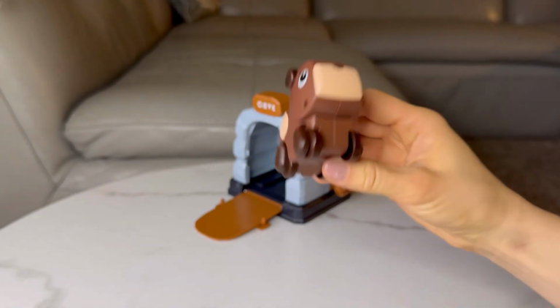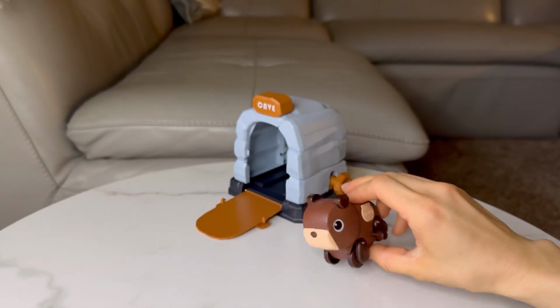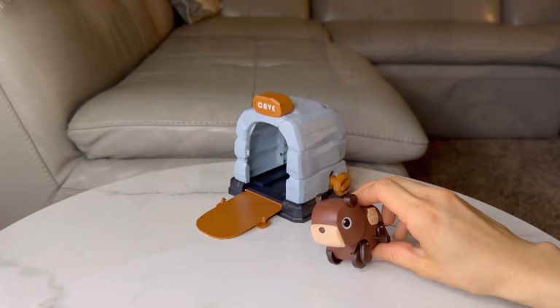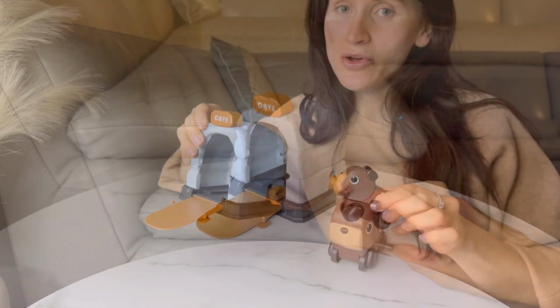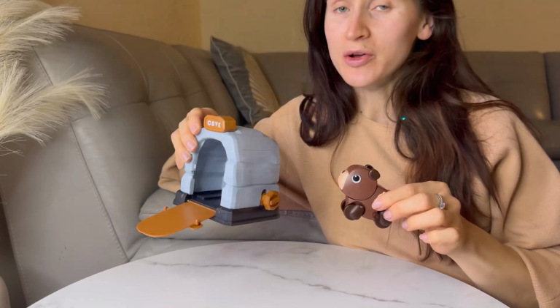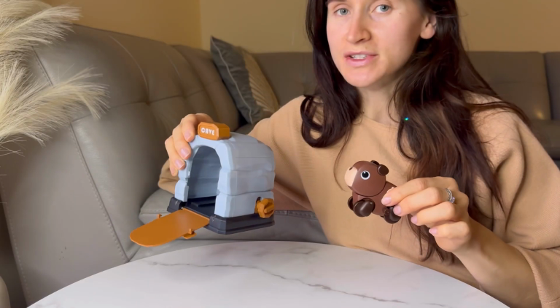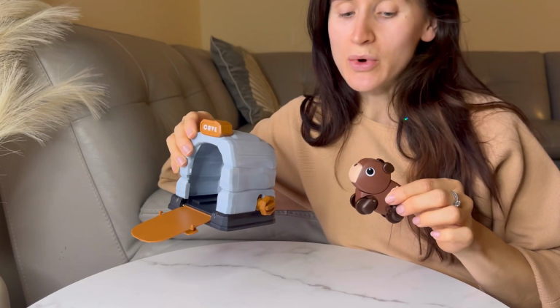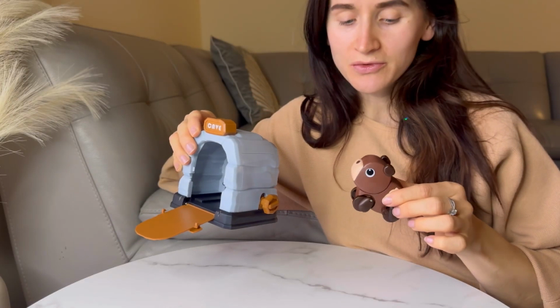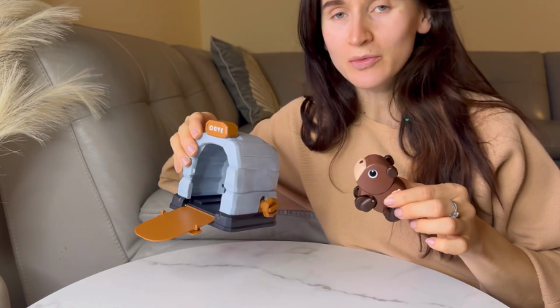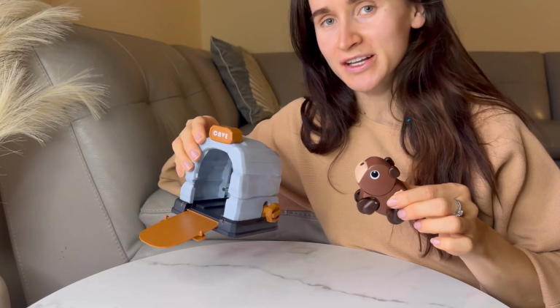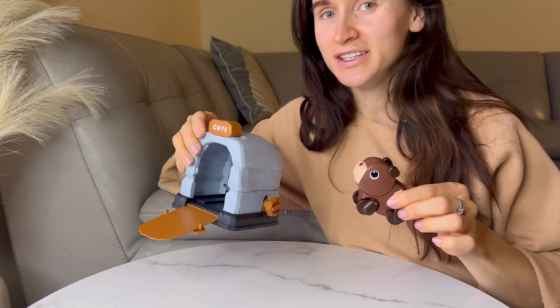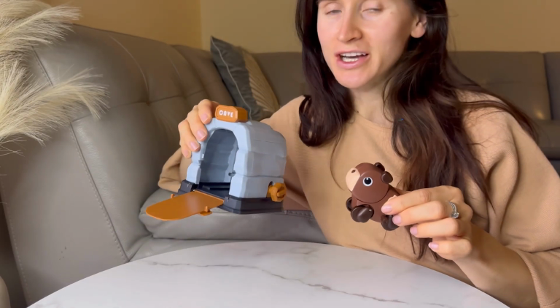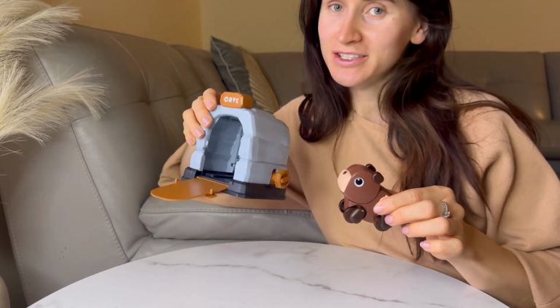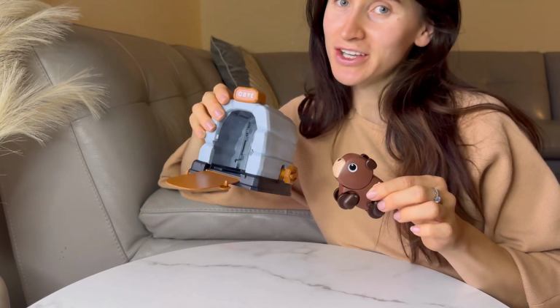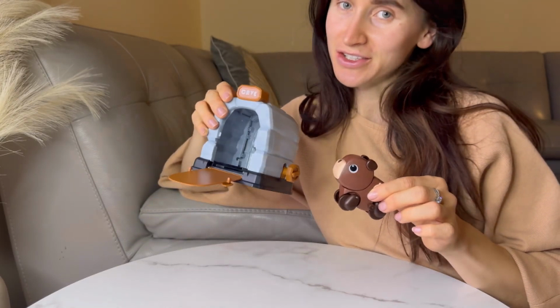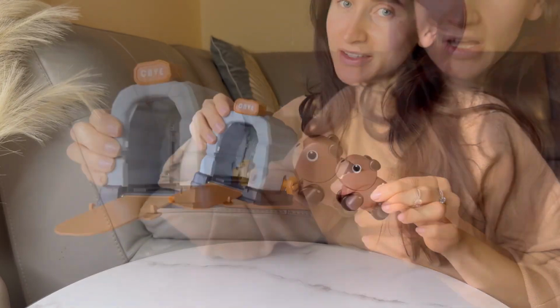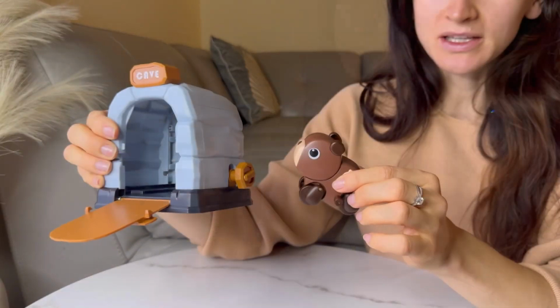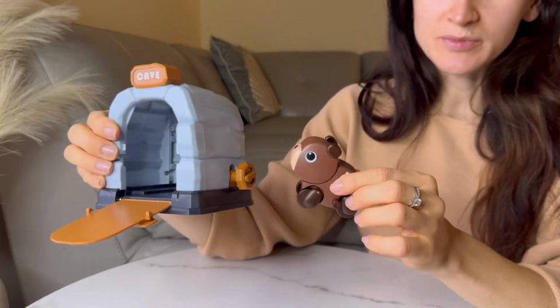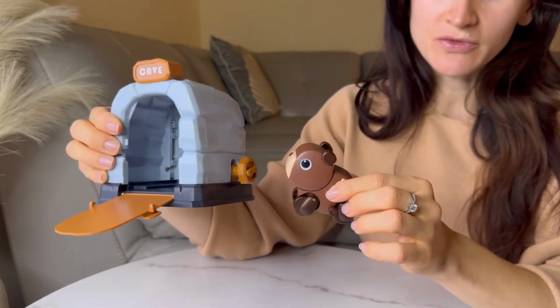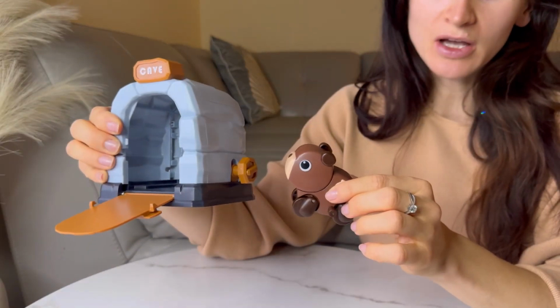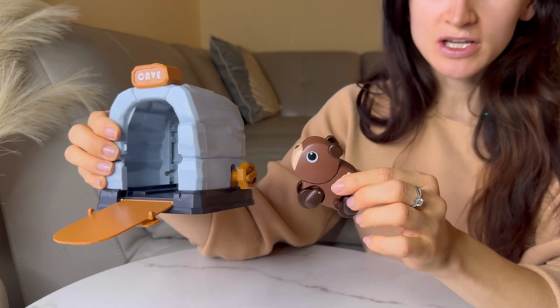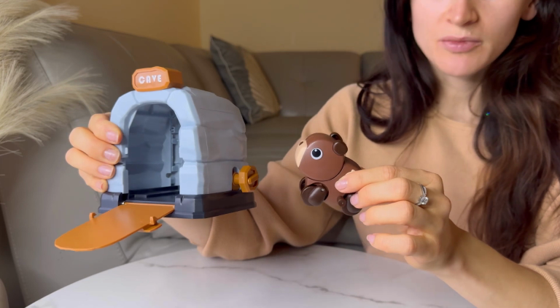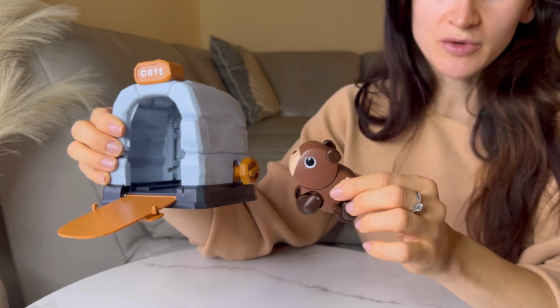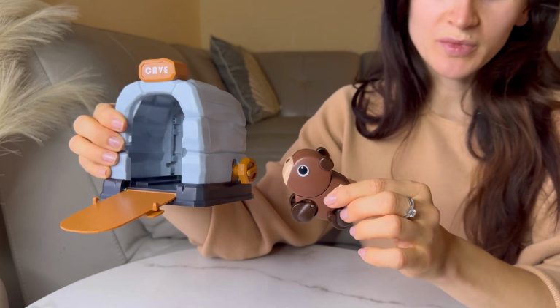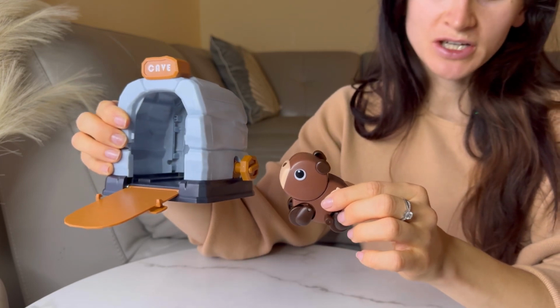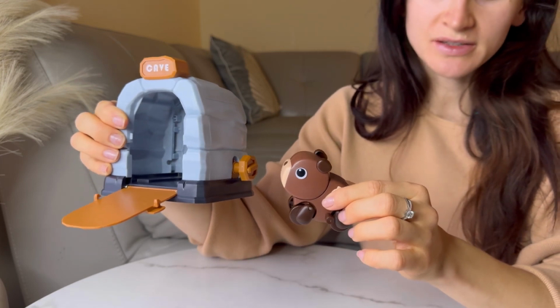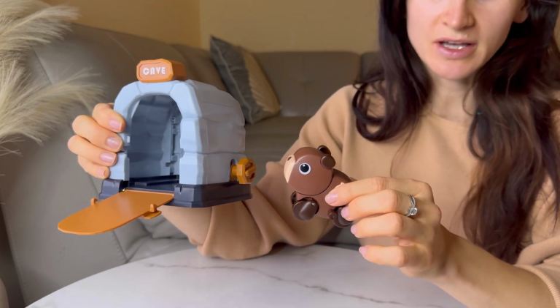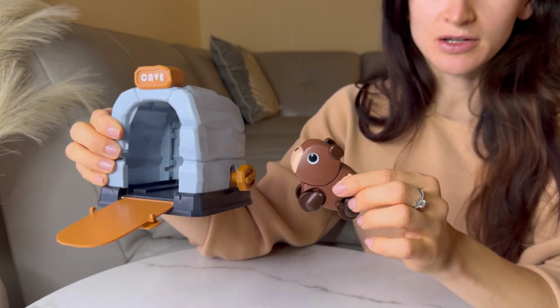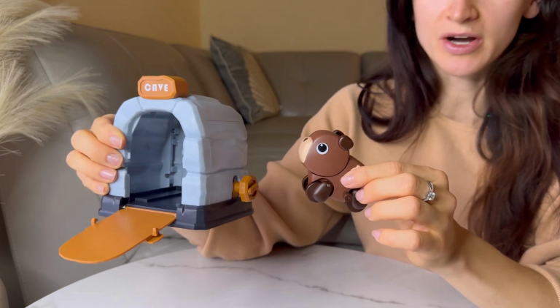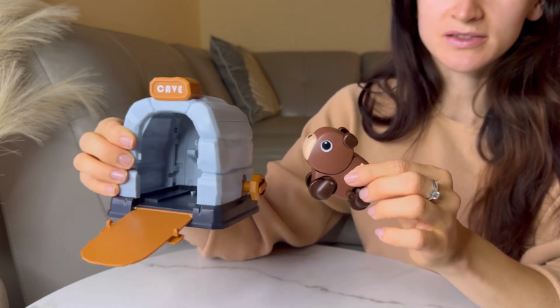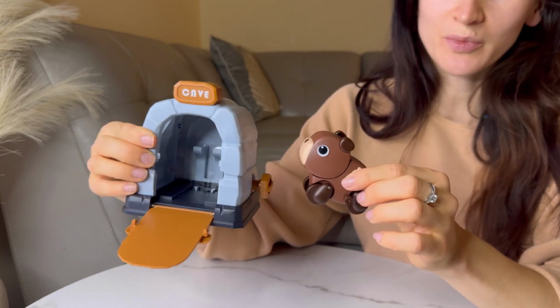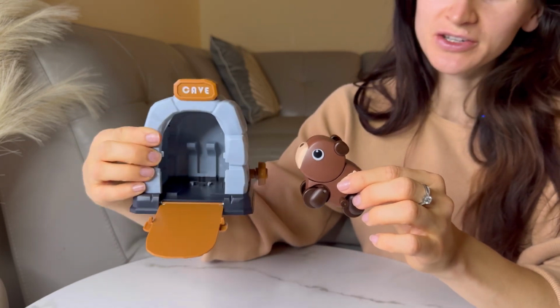This toy promotes wonderful parent and child interaction. It is made of high quality premium materials and requires no batteries.